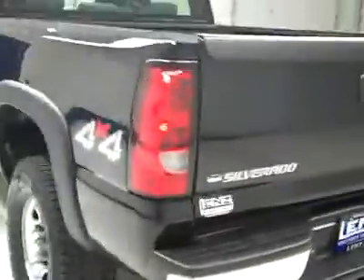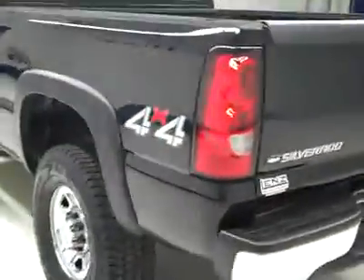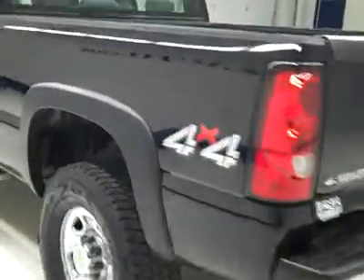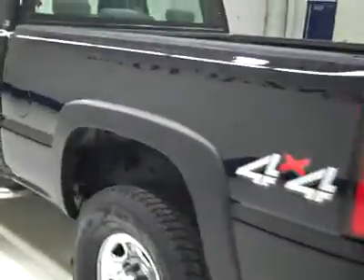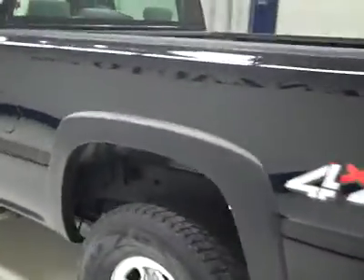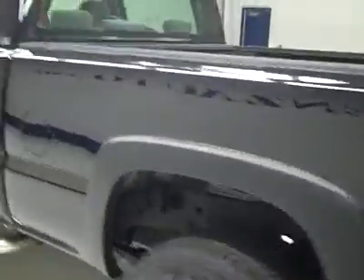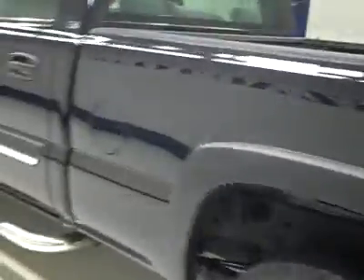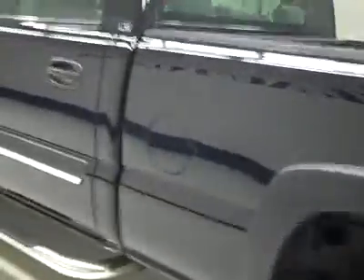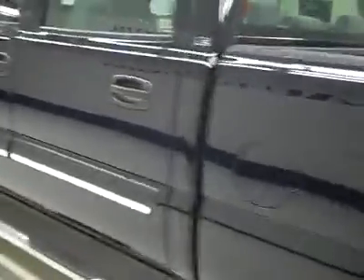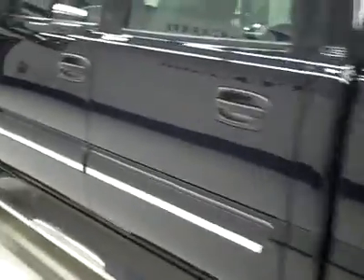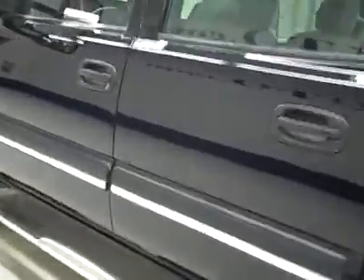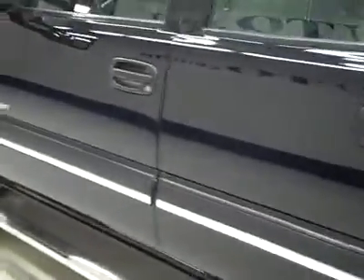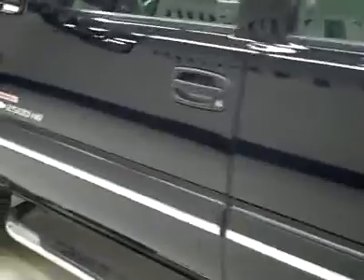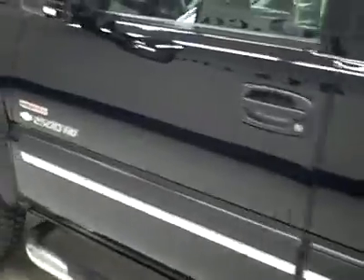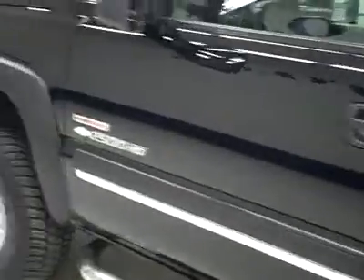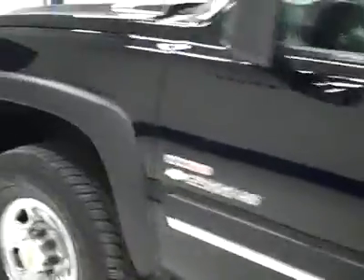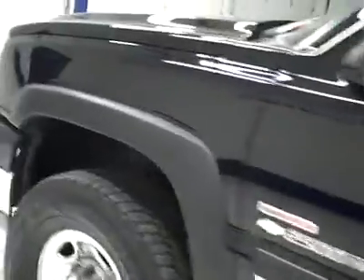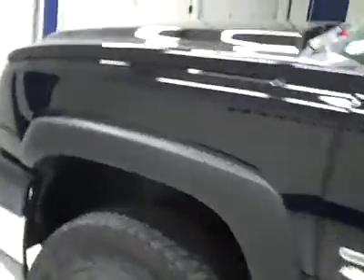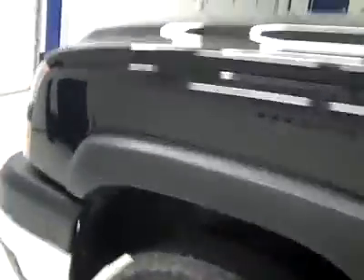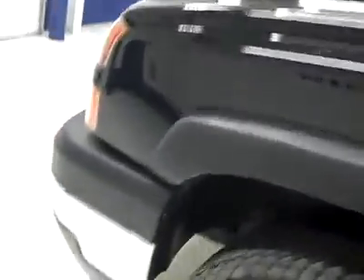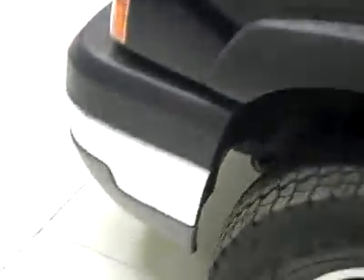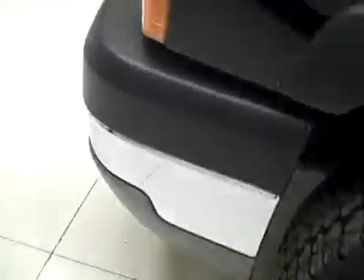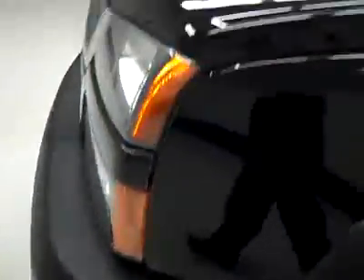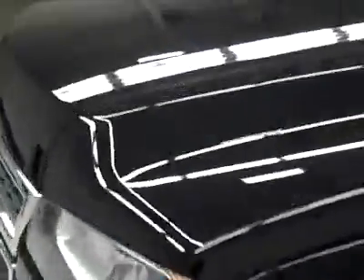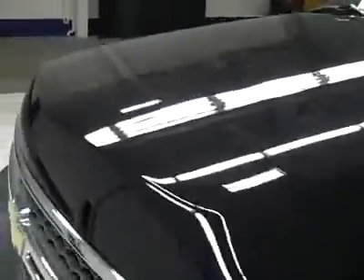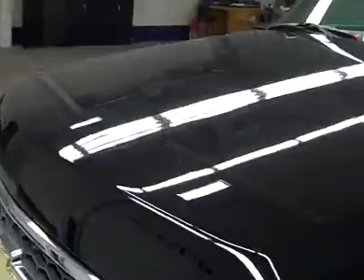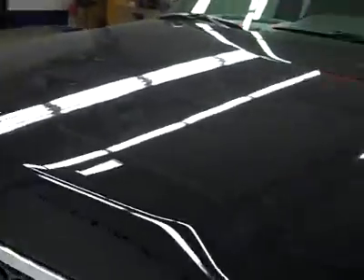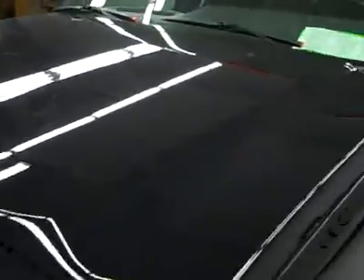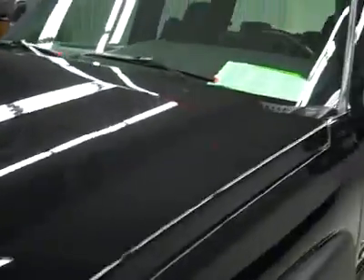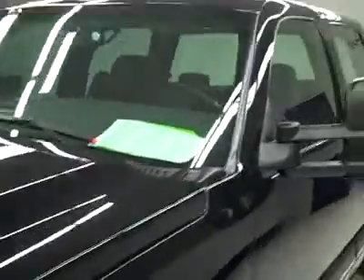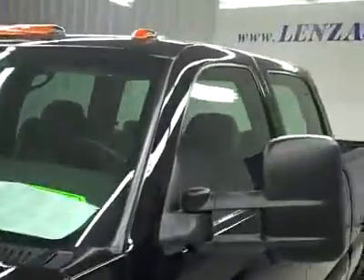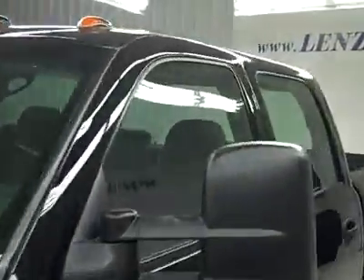Down this side, again, nice clean shiny paint. I'm not seeing any dents or scratches over here either. Hood's nice and clean too. Body's in great shape.